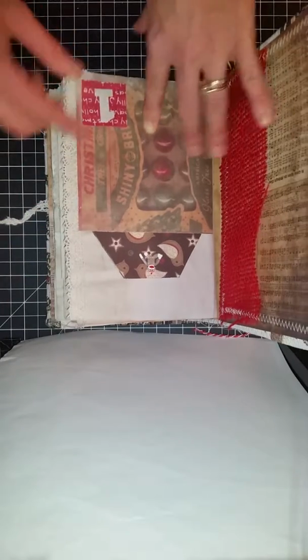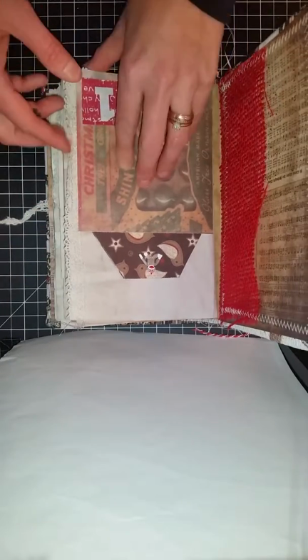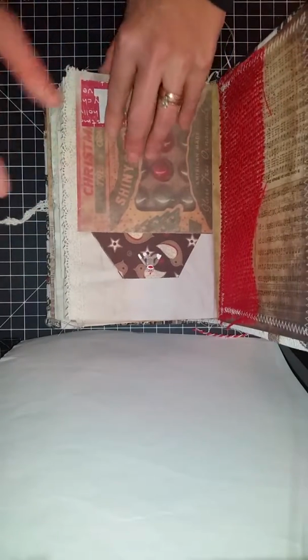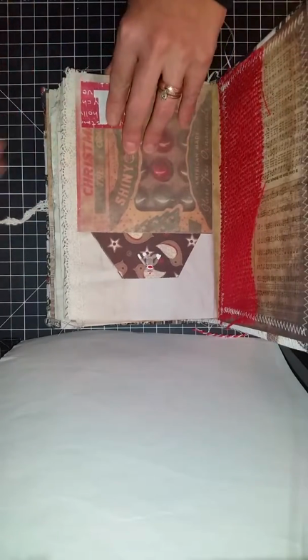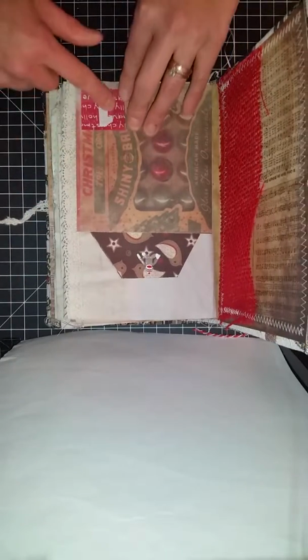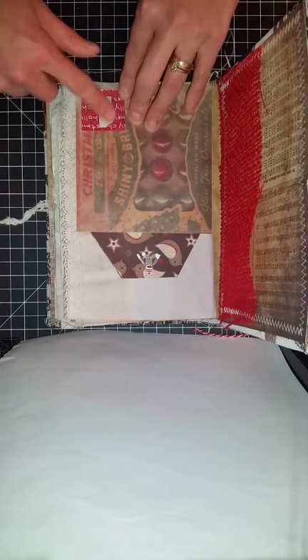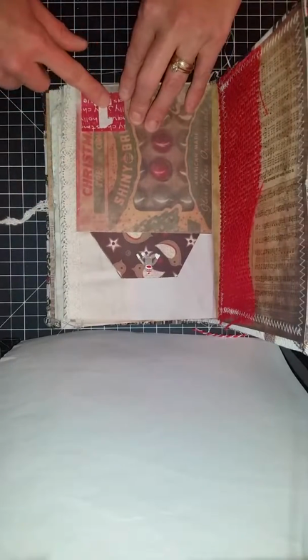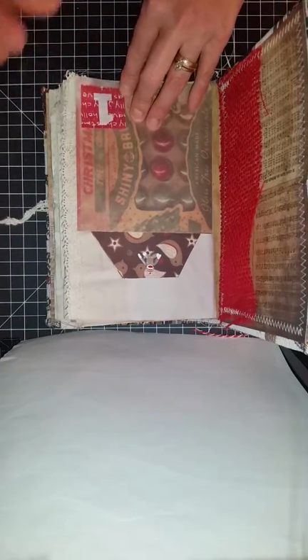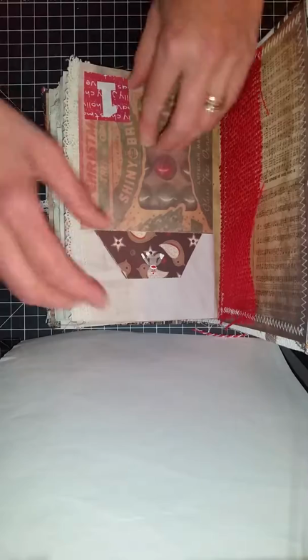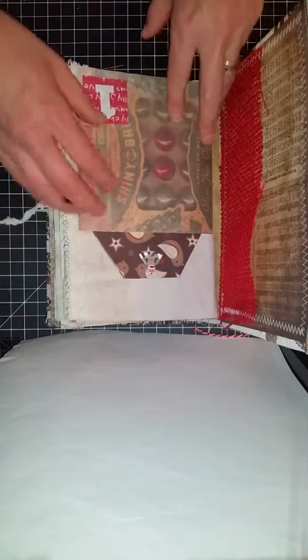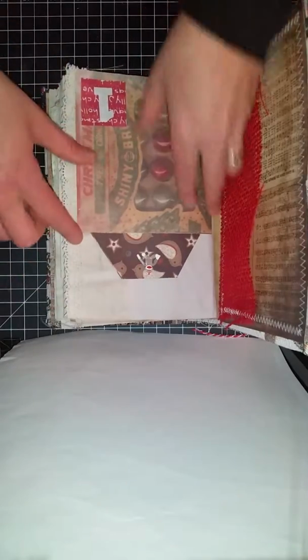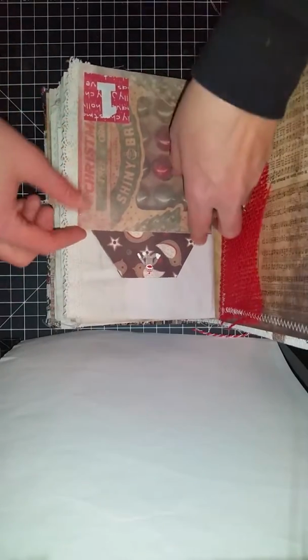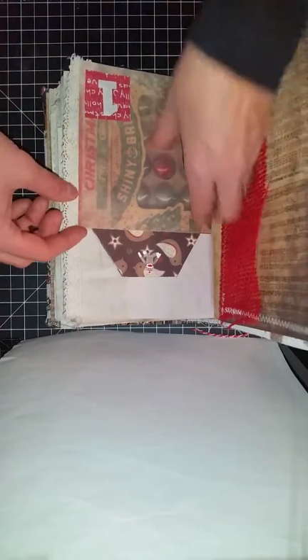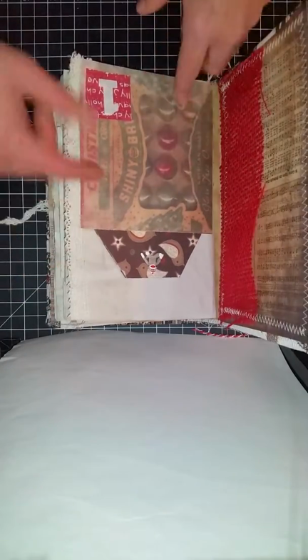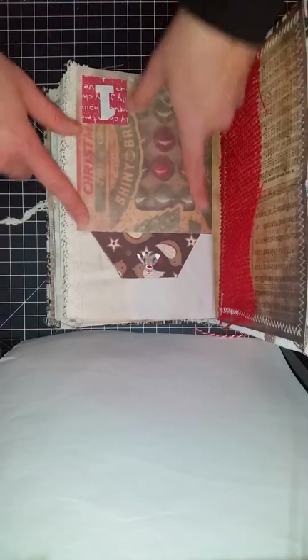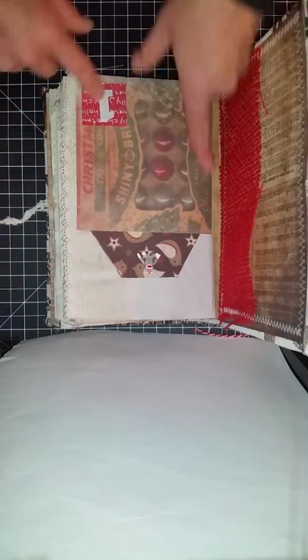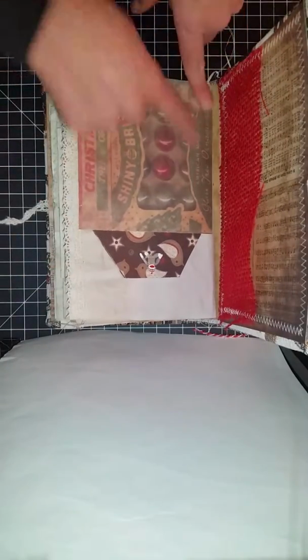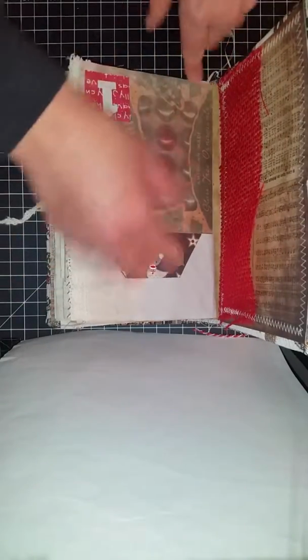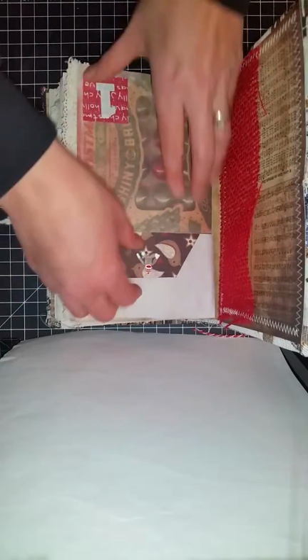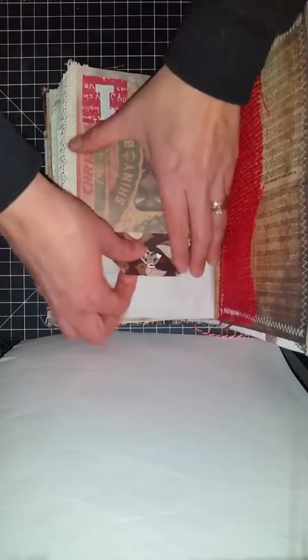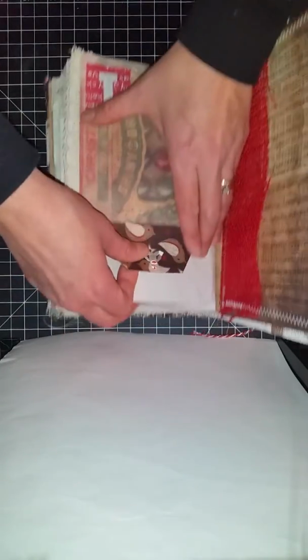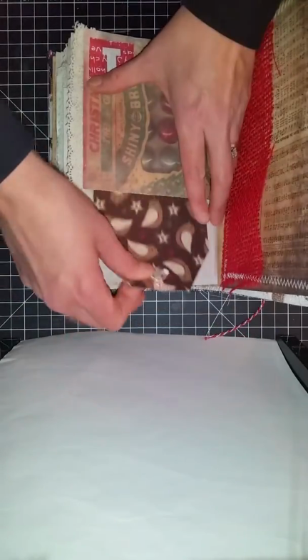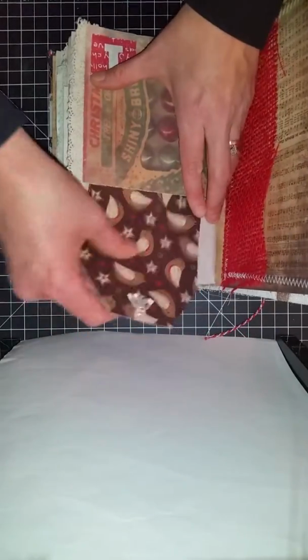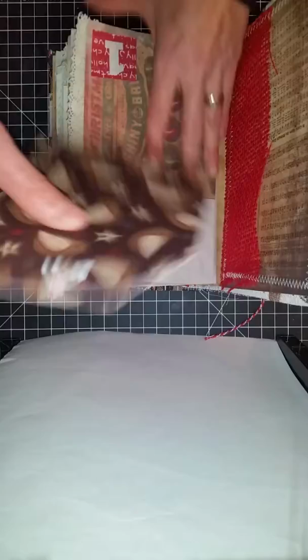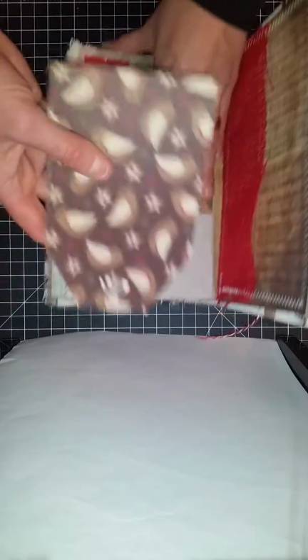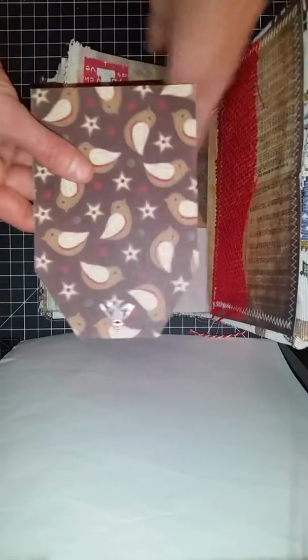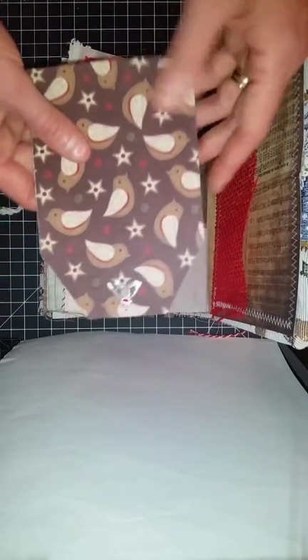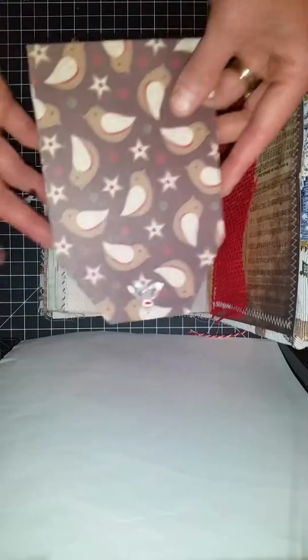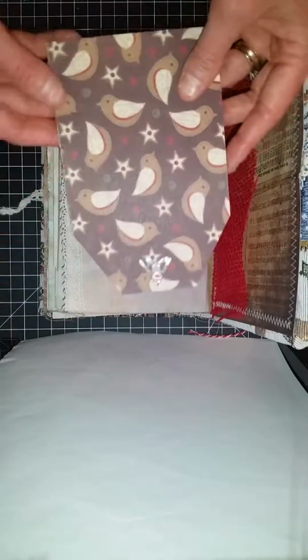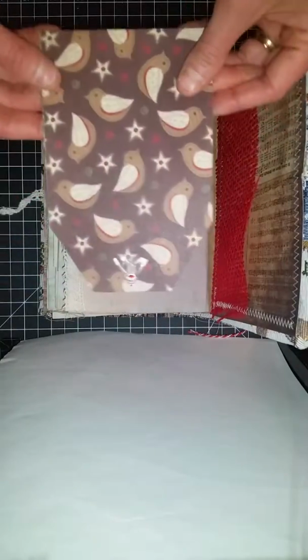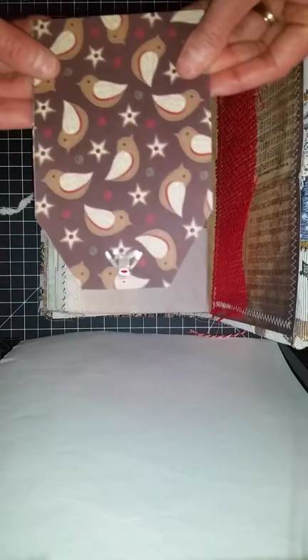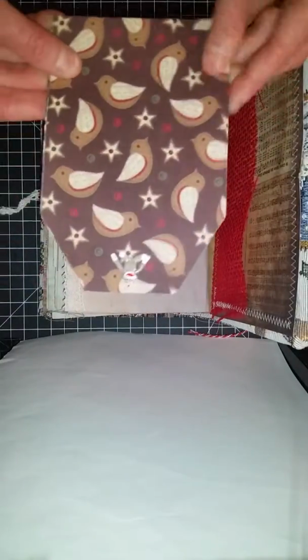I also found a whole bunch of scrap paper — that's how I got this little pocket, and even the tags came out of scrap paper. So I've been super lucky in that regard.